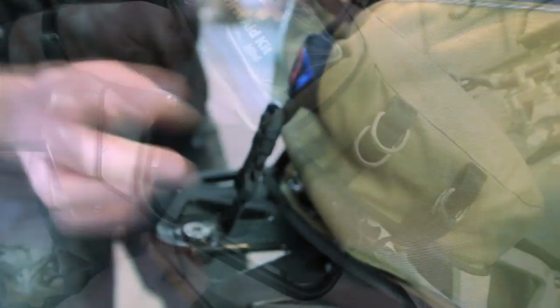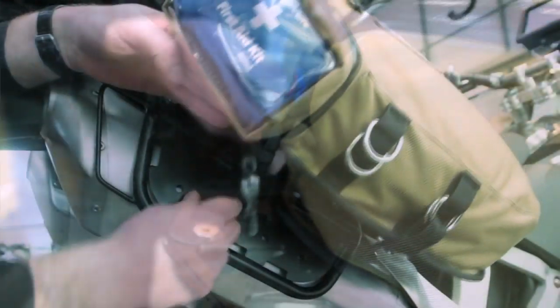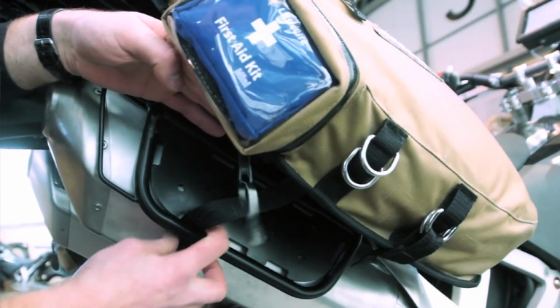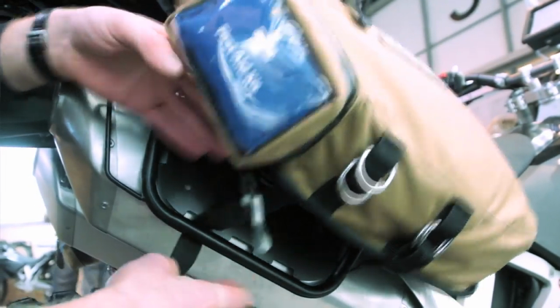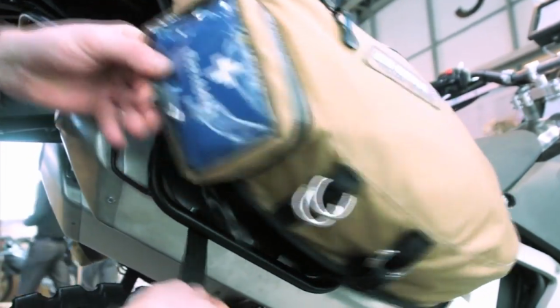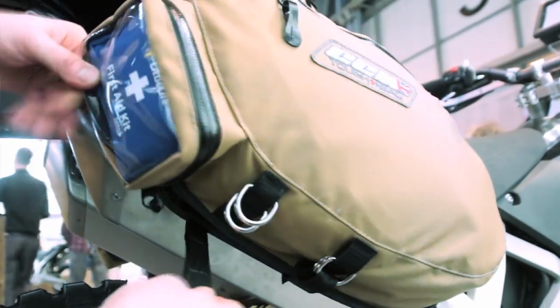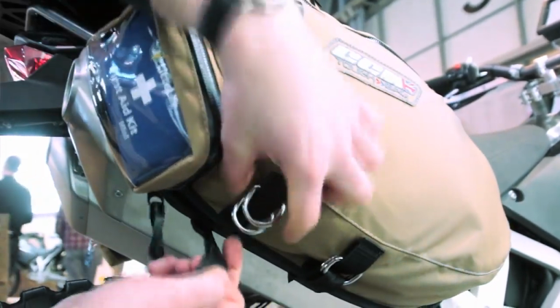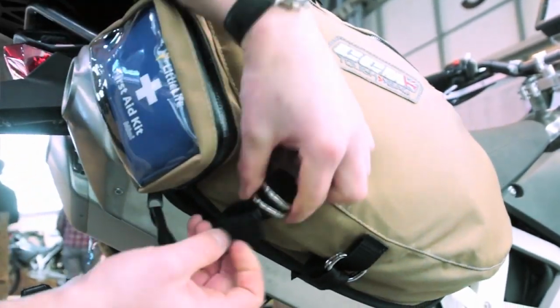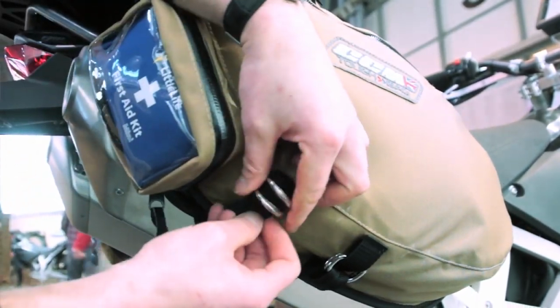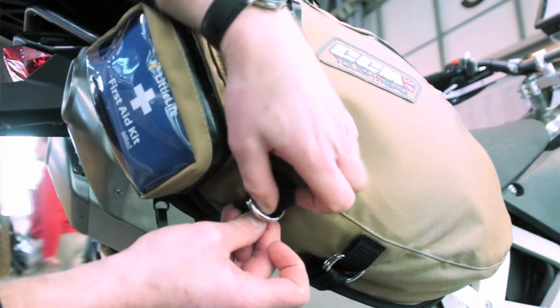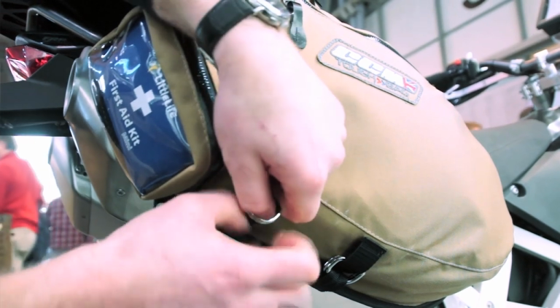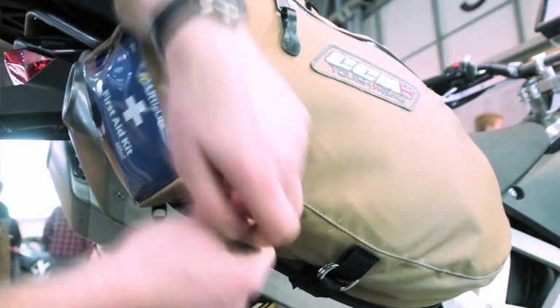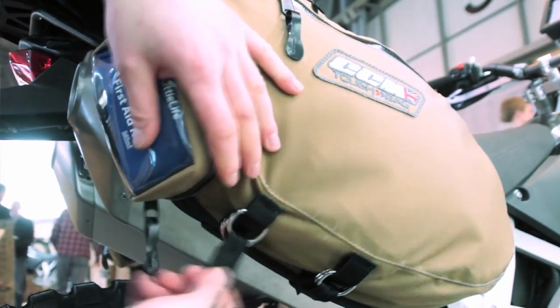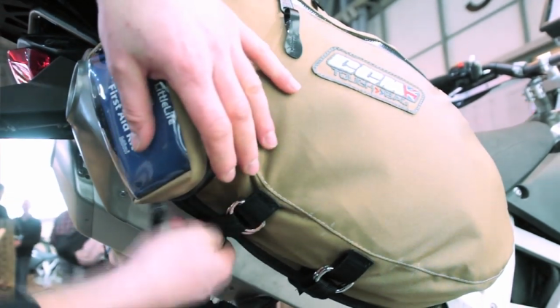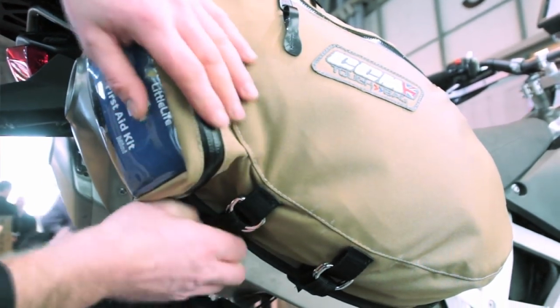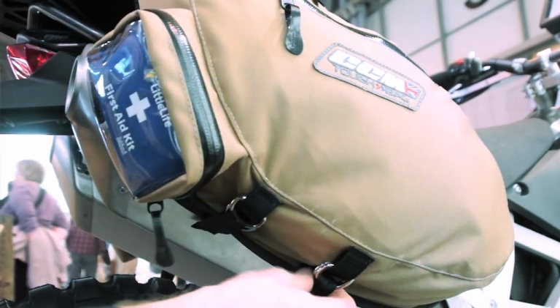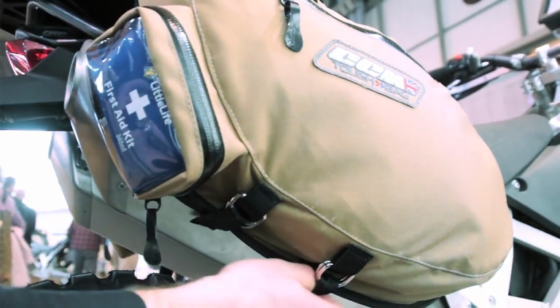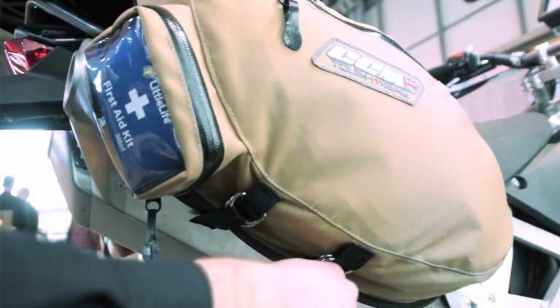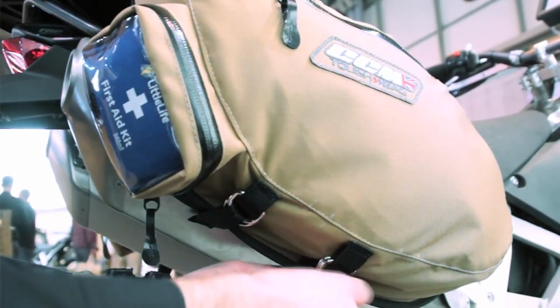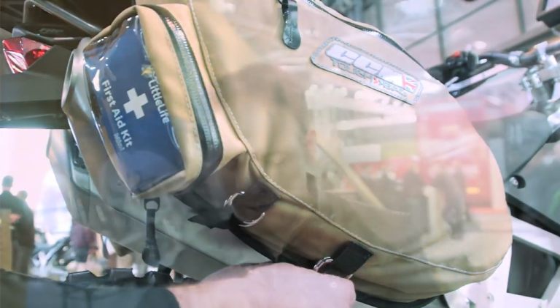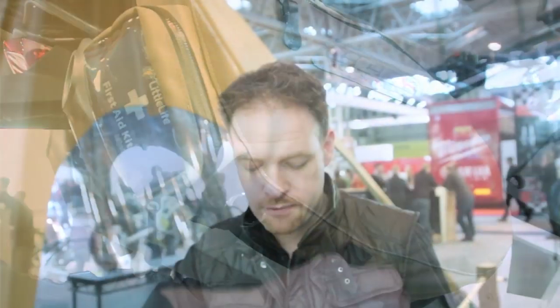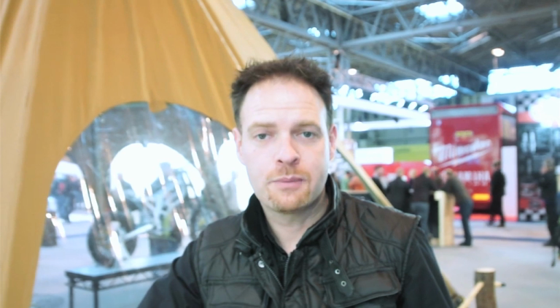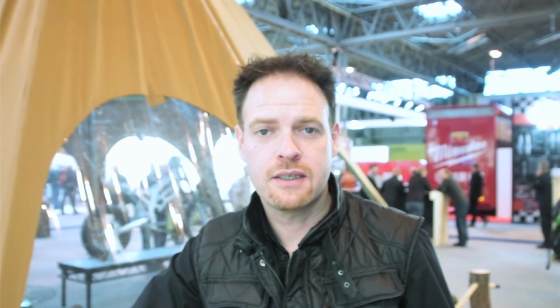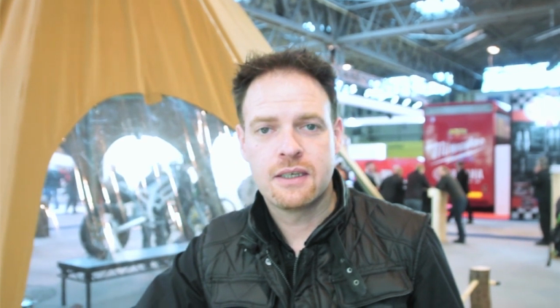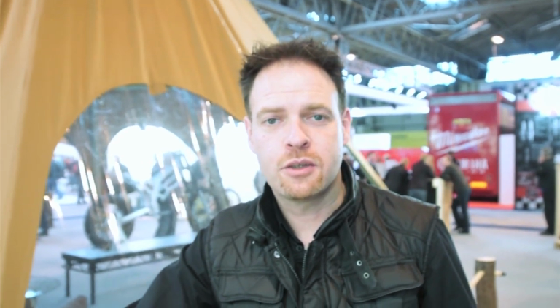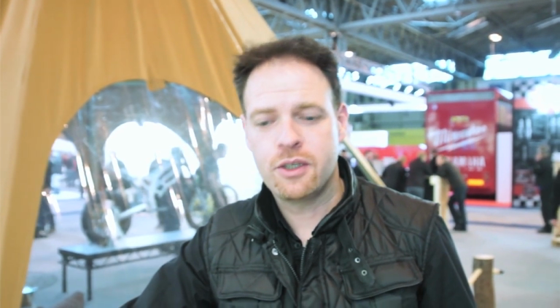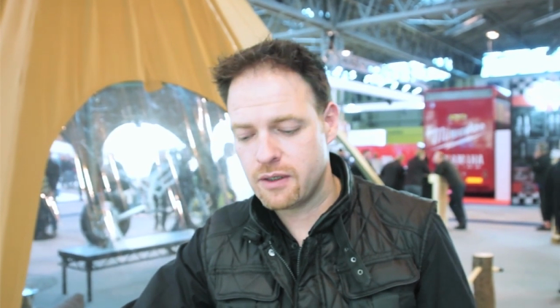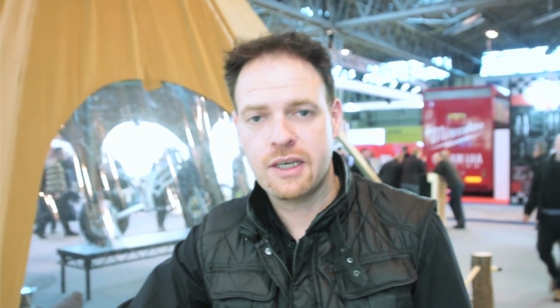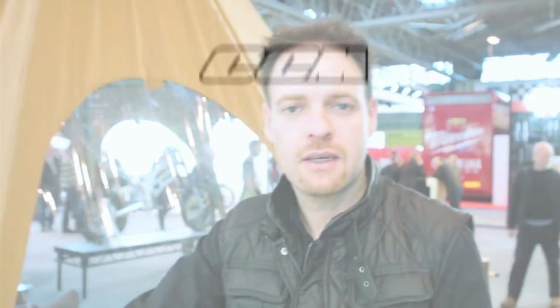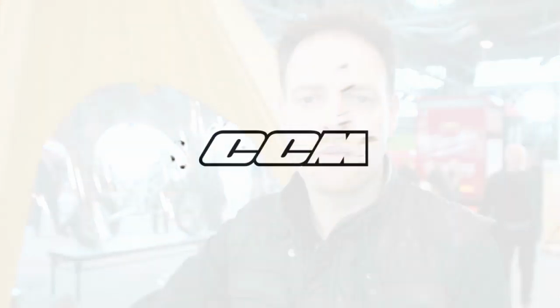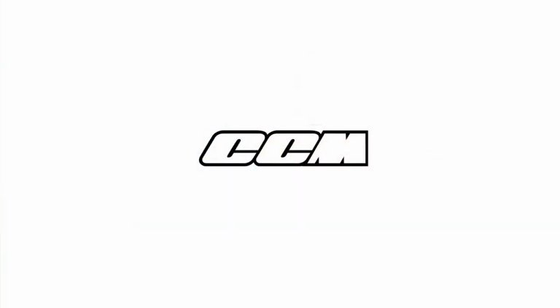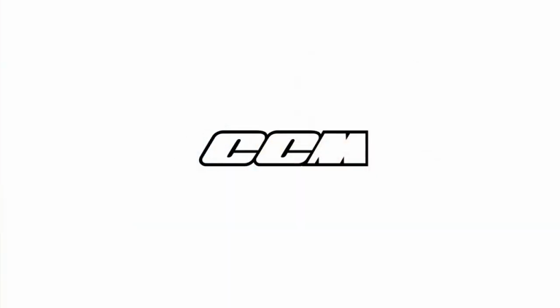Just clip it through the lashings, zip it there. There are two fastenings on the saddle so it's not going anywhere. And it's available from our website at www.ccmhypermotorcycles.com.